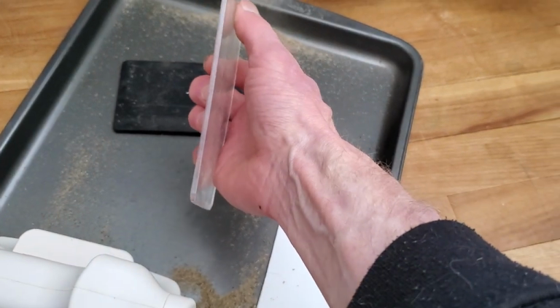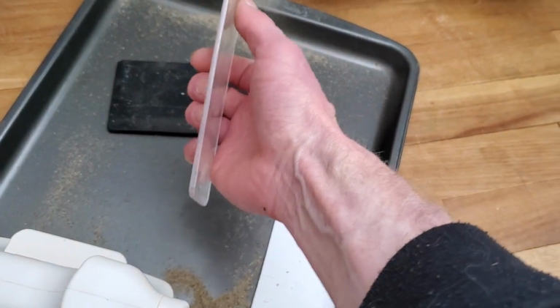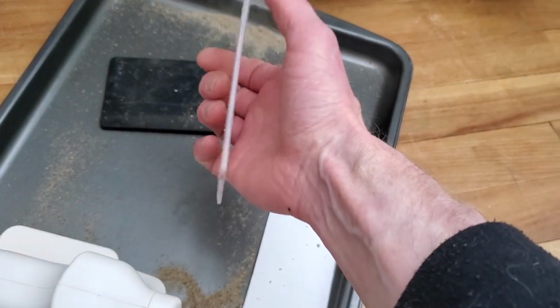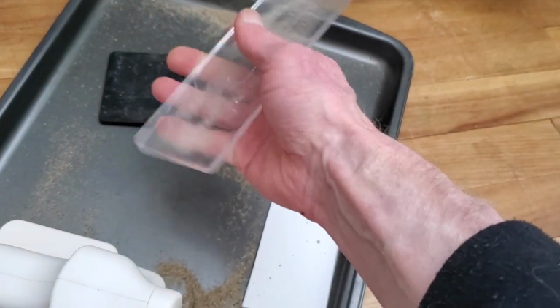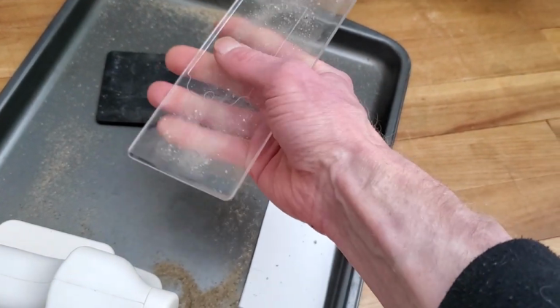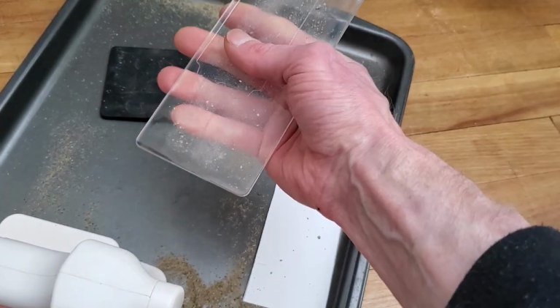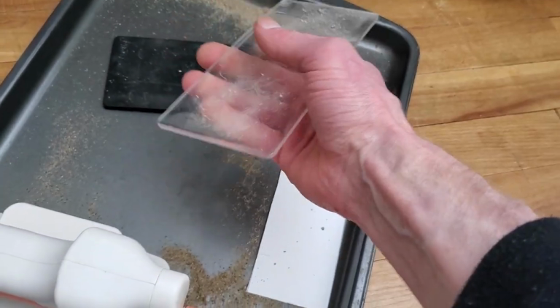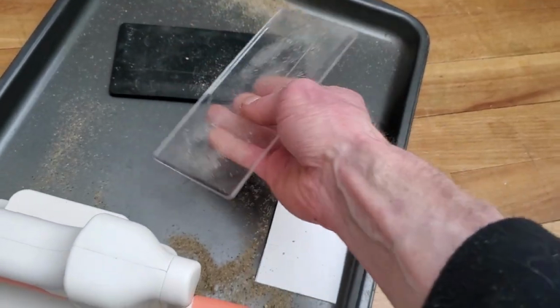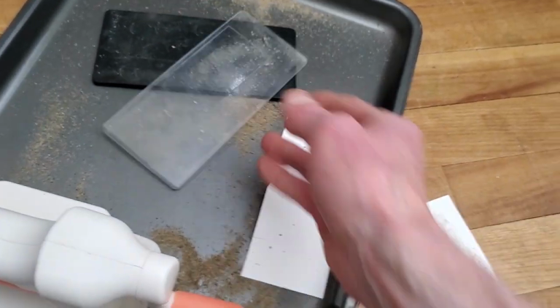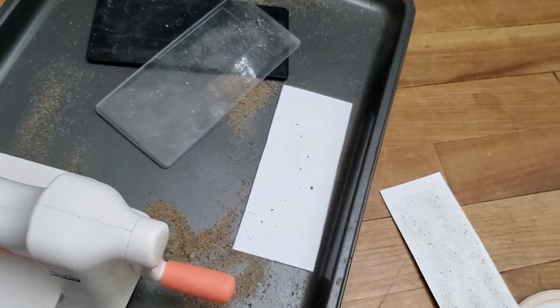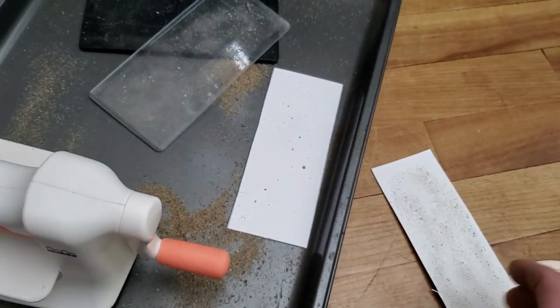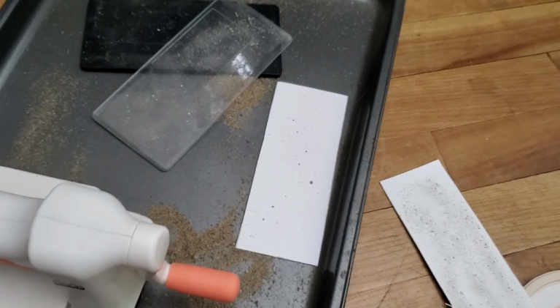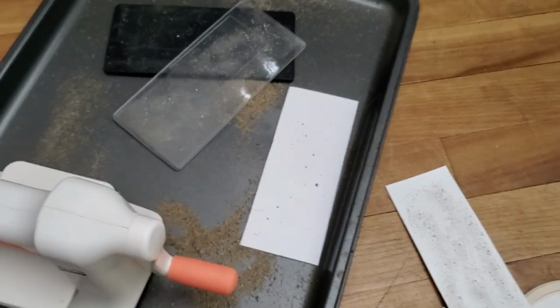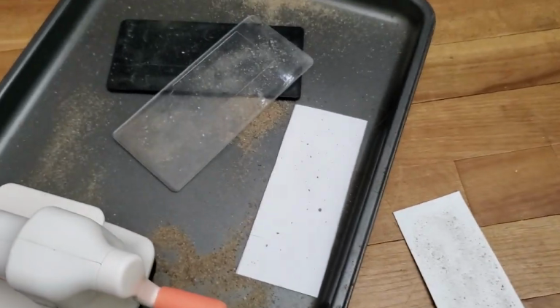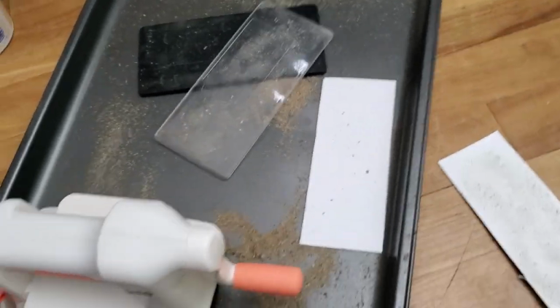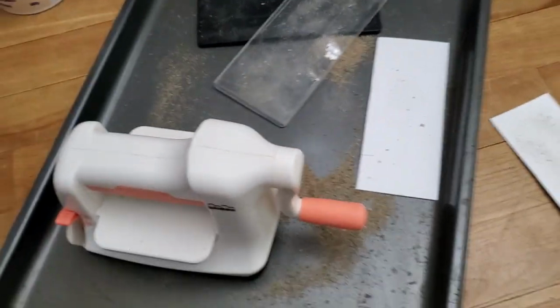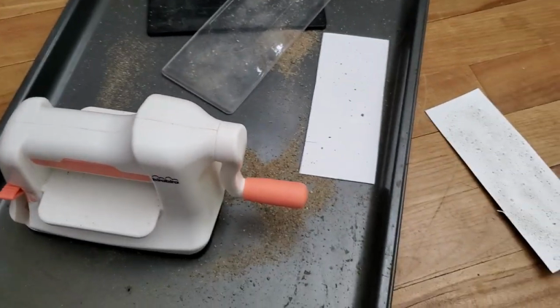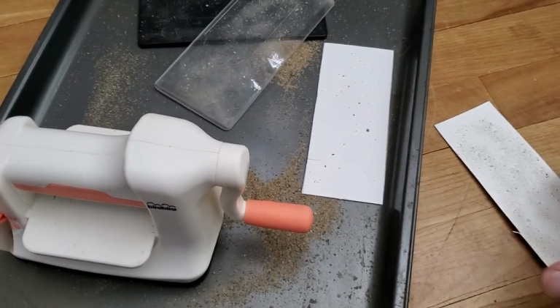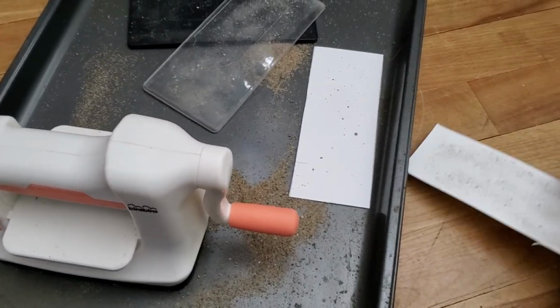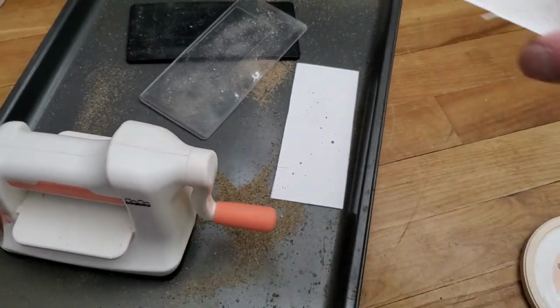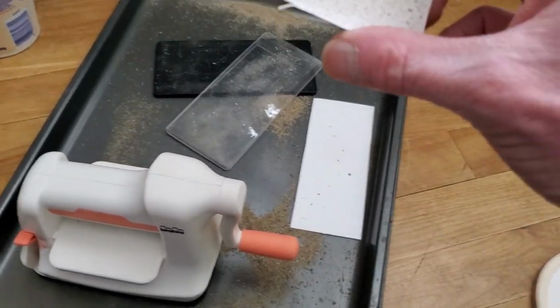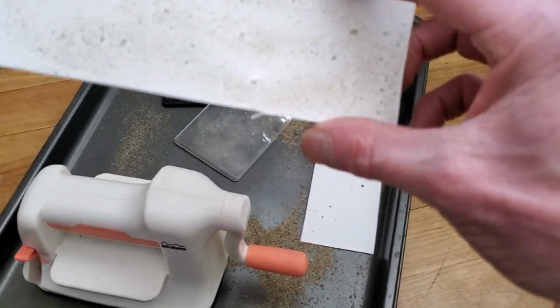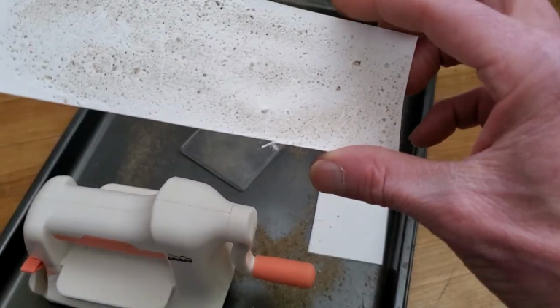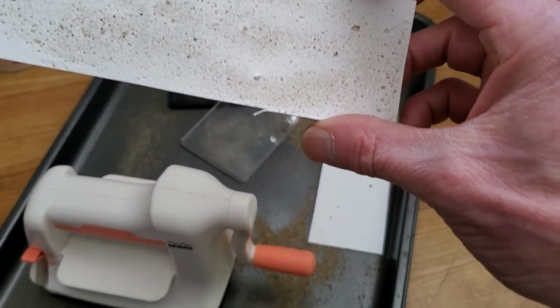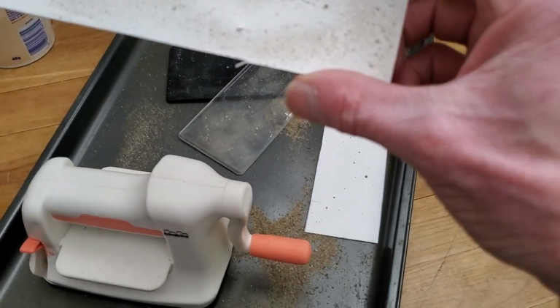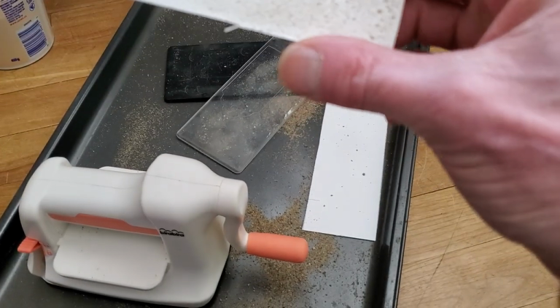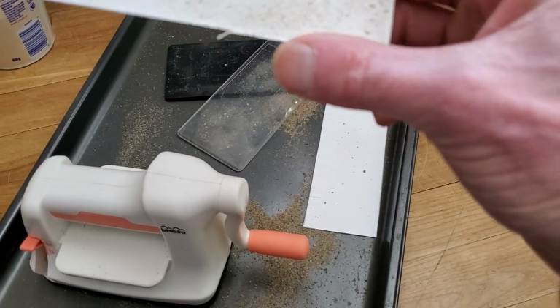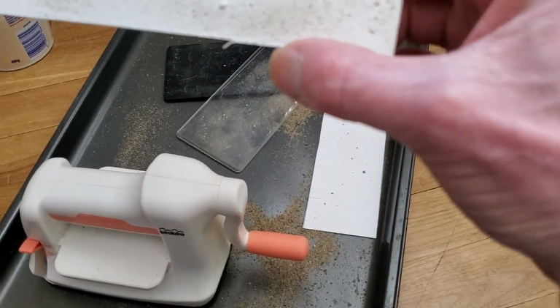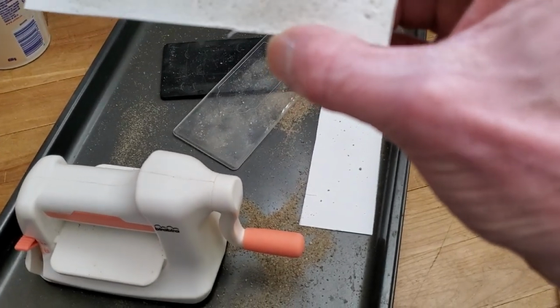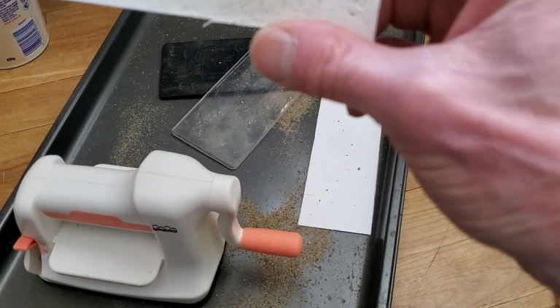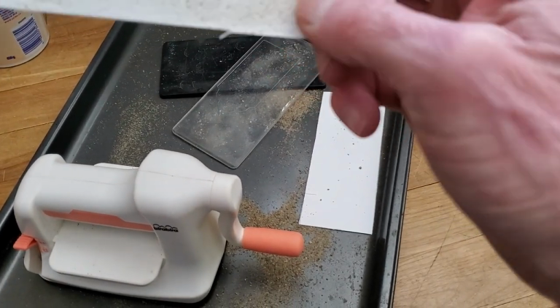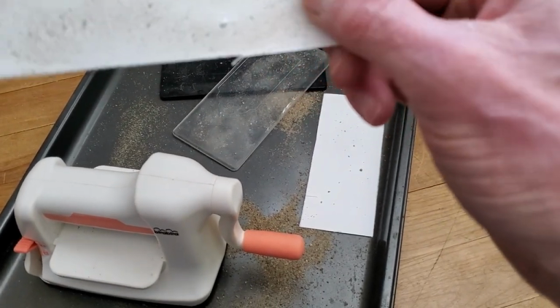I think what's going to end up happening — I can already see the warp. It's going to break these things, but such is life. This one I did with playground sand, and you can hopefully see it — I think I'm getting some great texture.